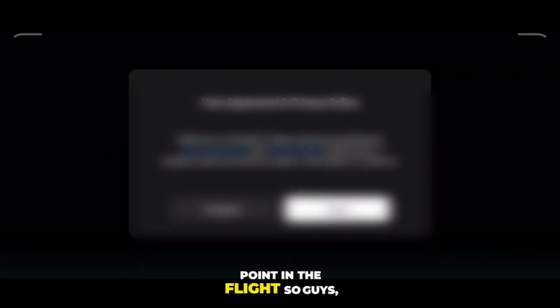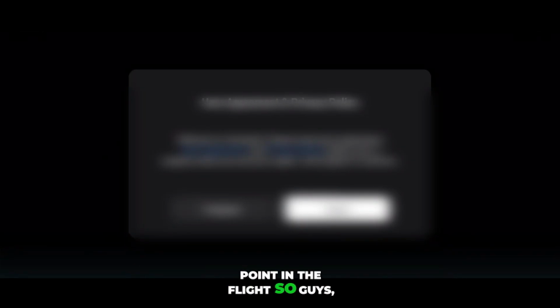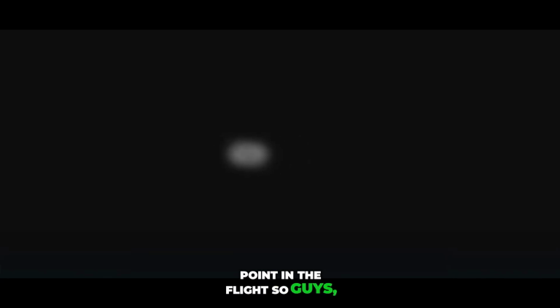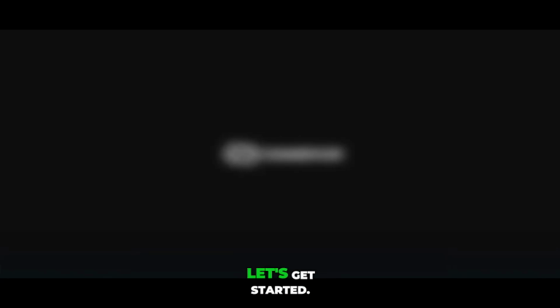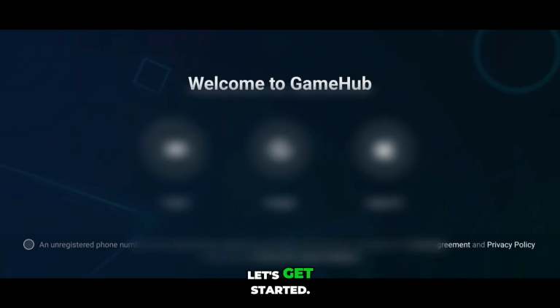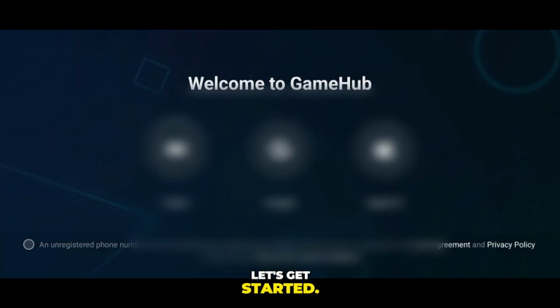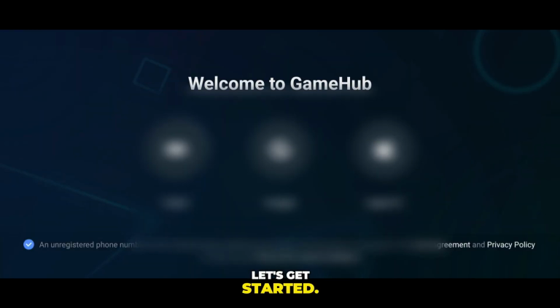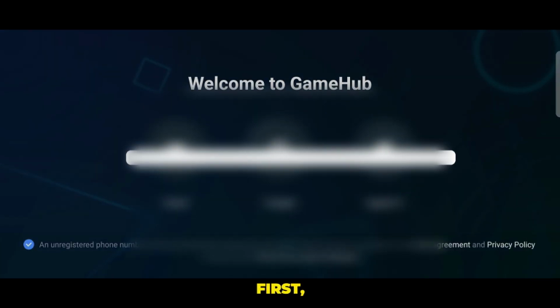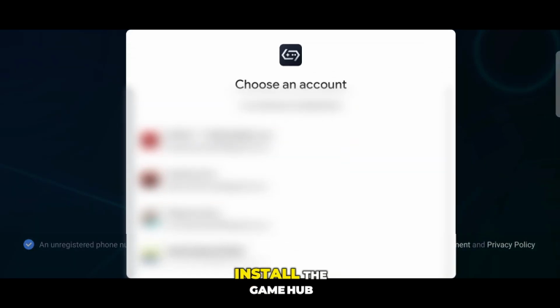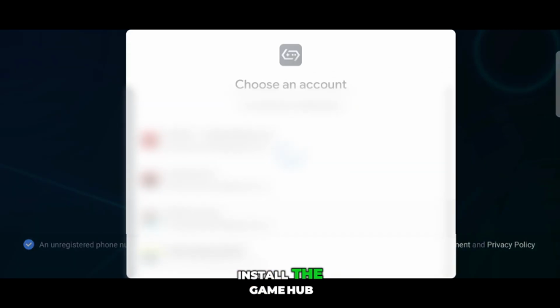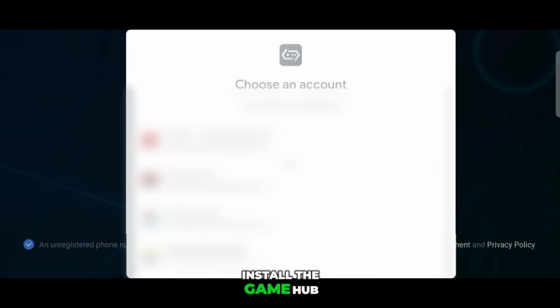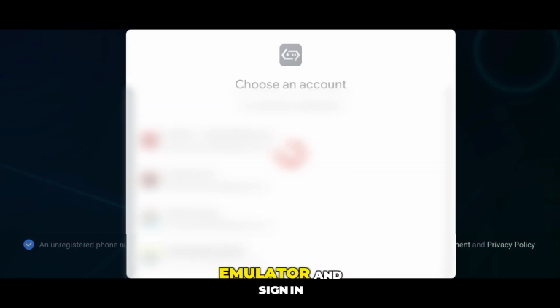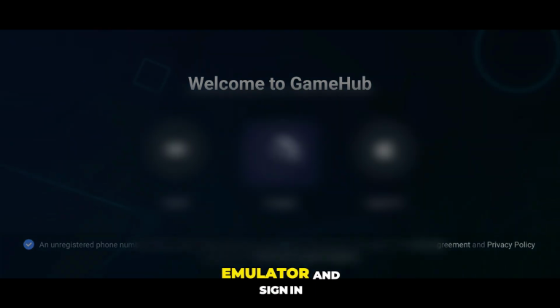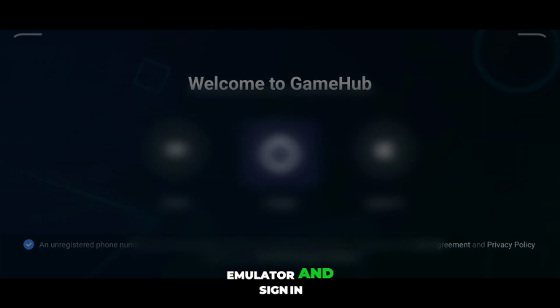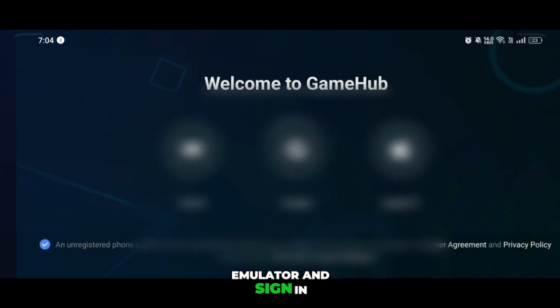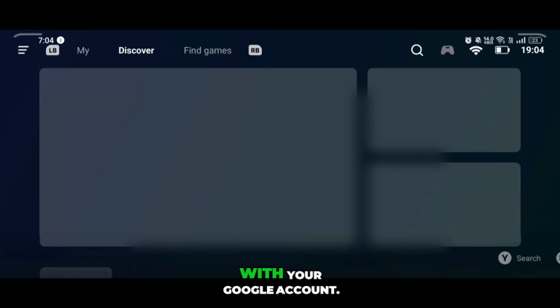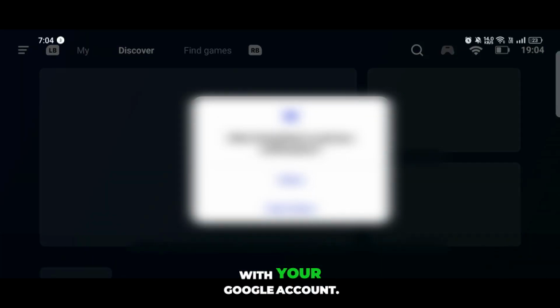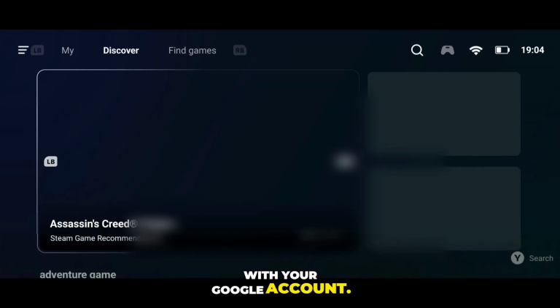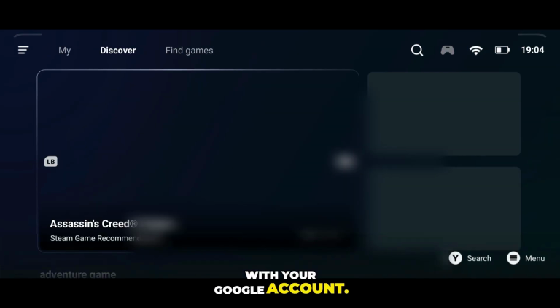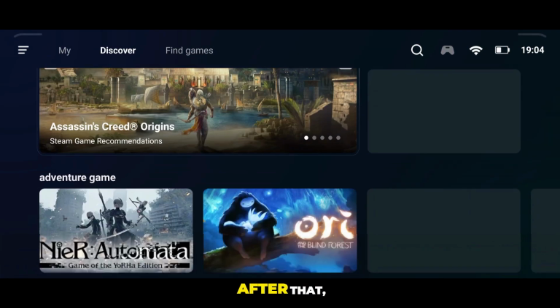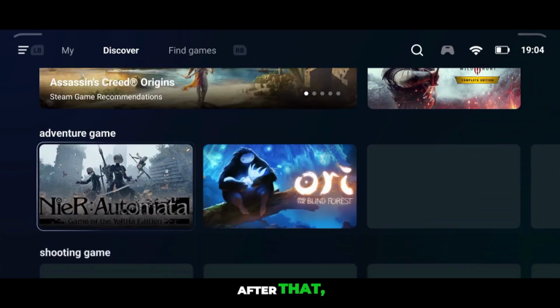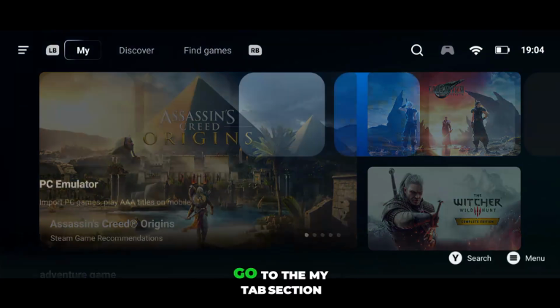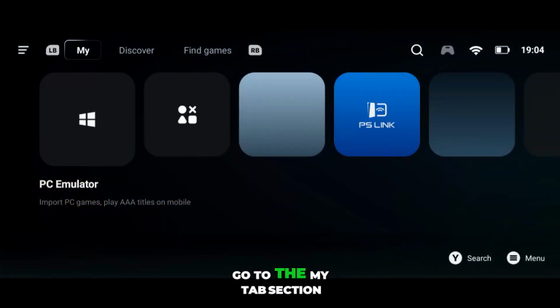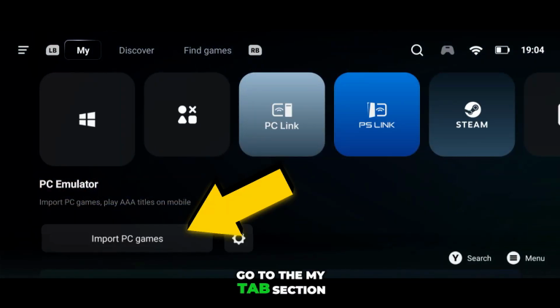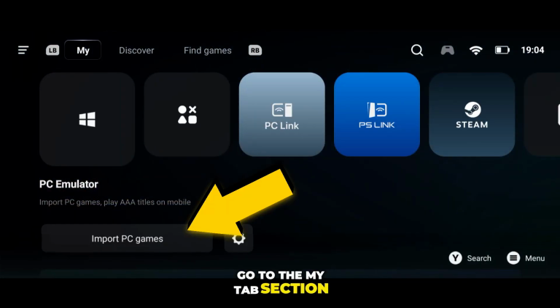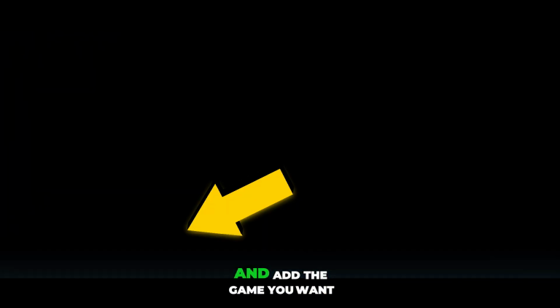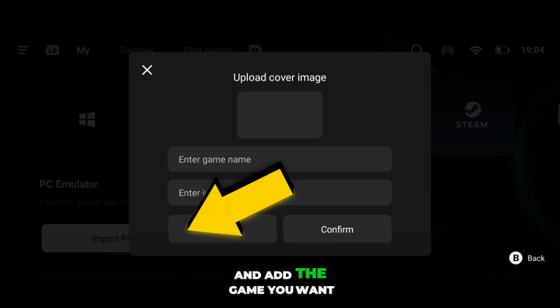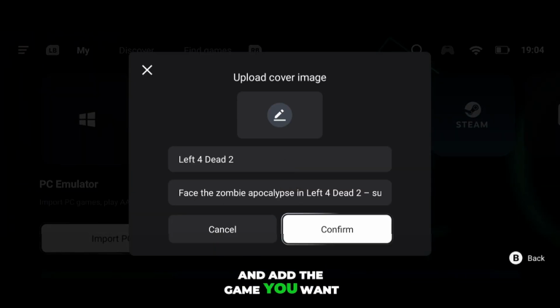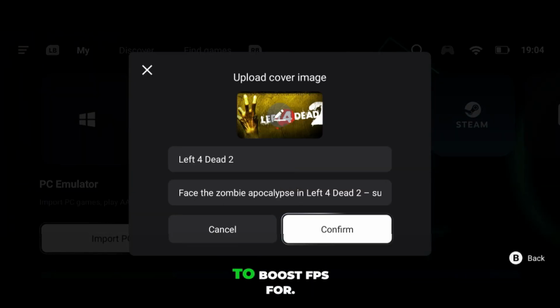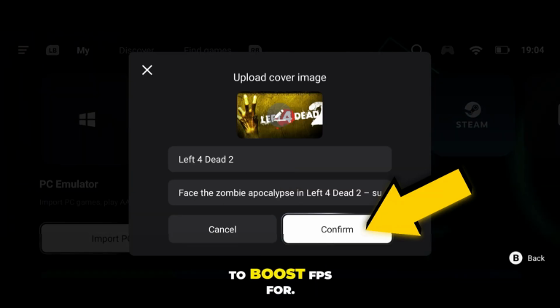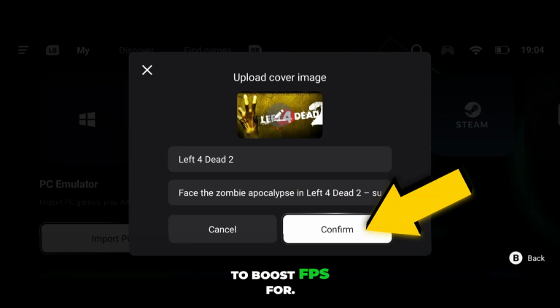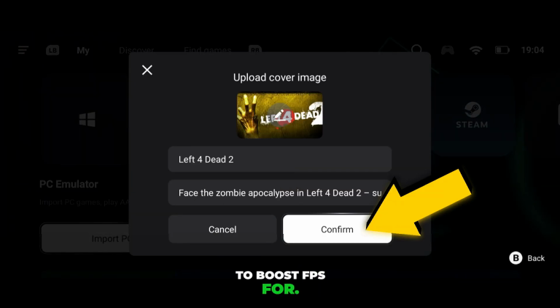So guys, let's get started. First, install the Gamehub emulator and sign in with your Google account. After that, go to the My Tab section and add the game you want to boost FPS for.